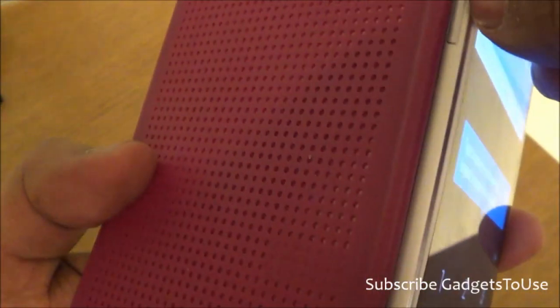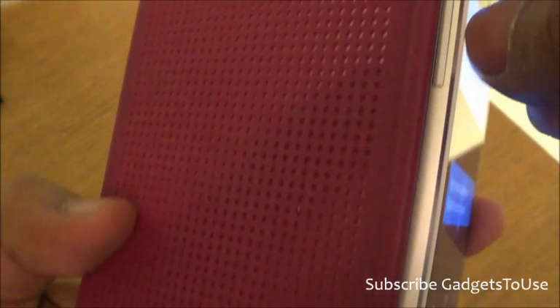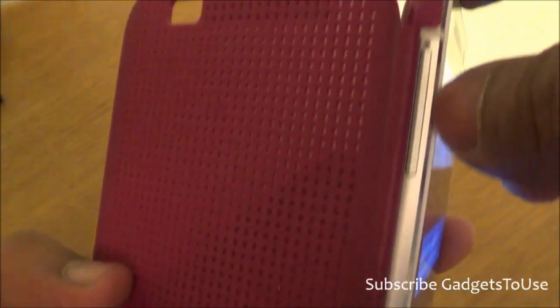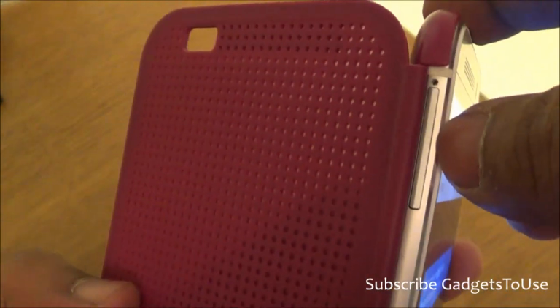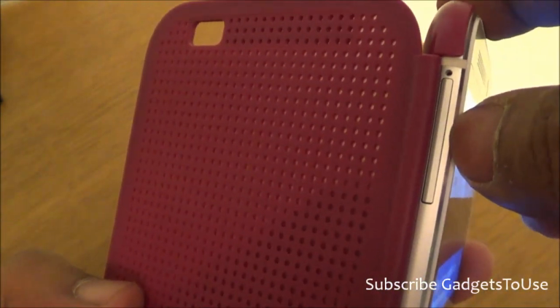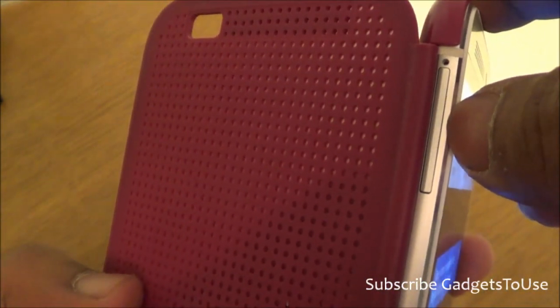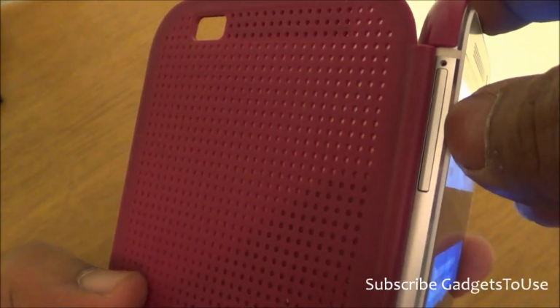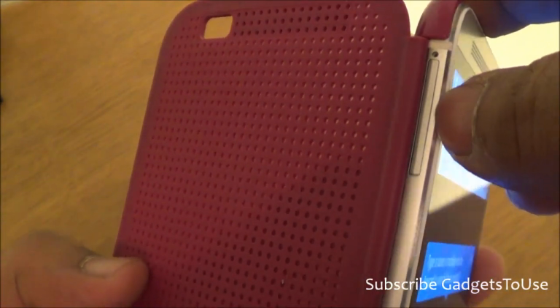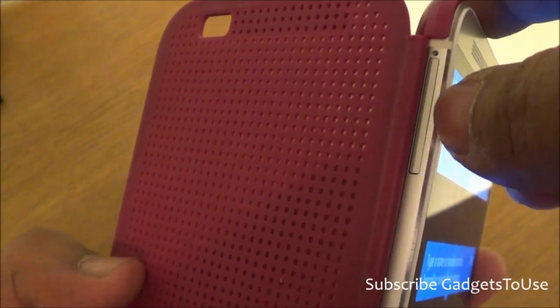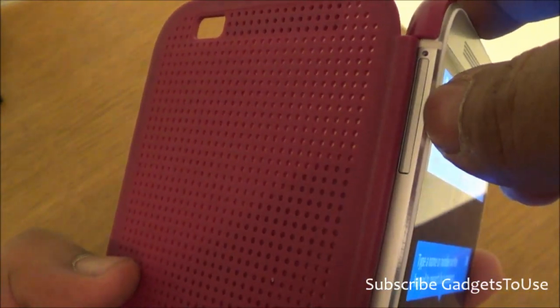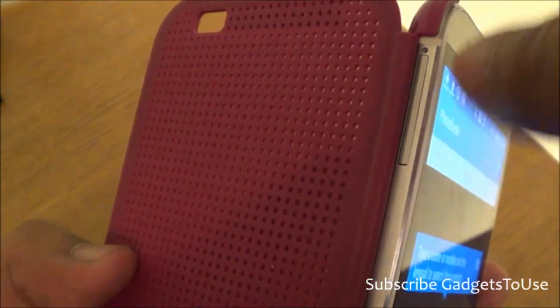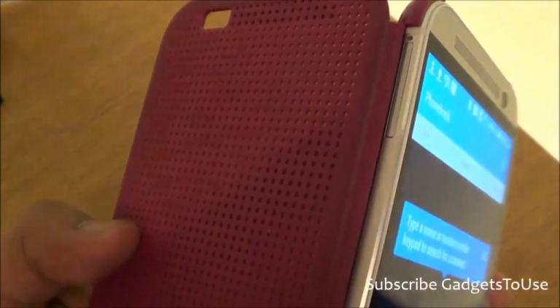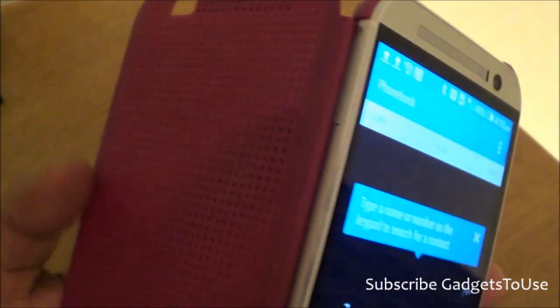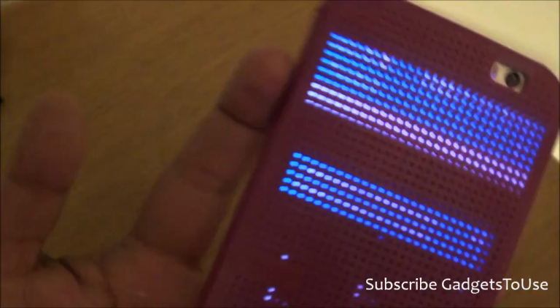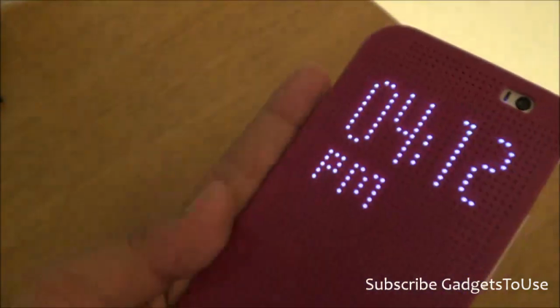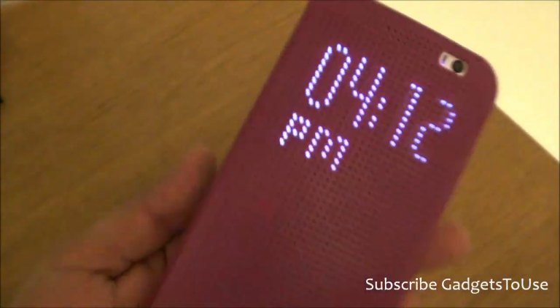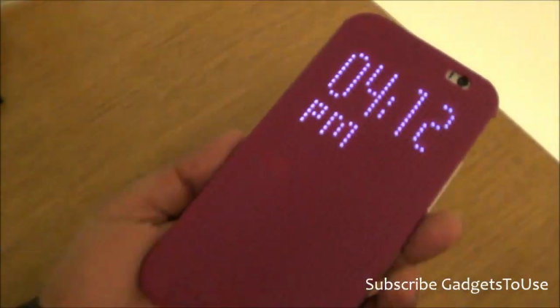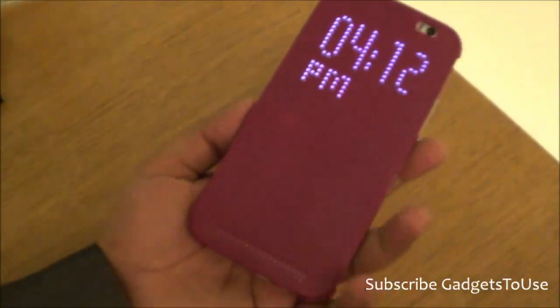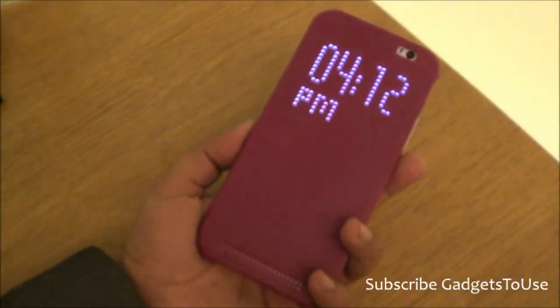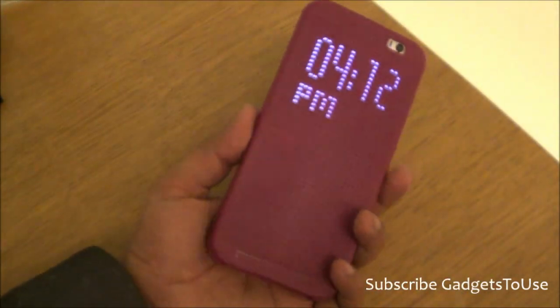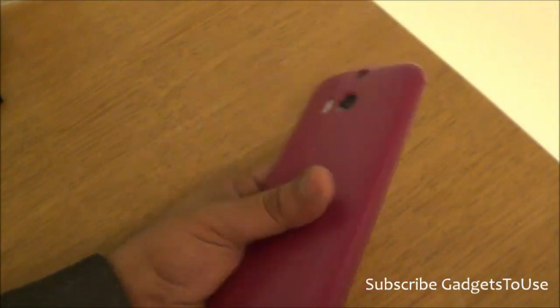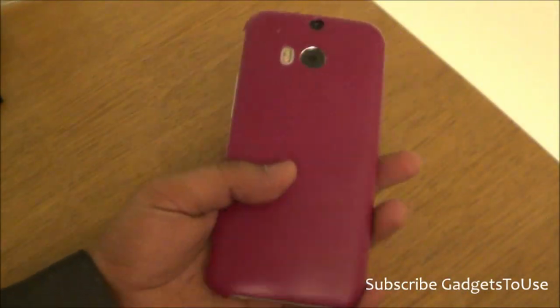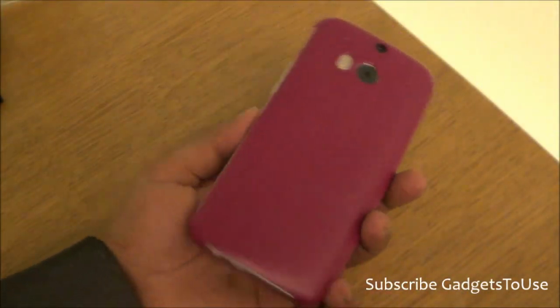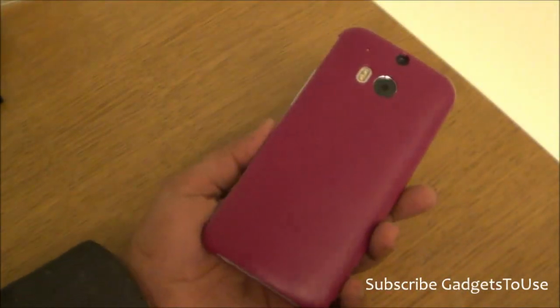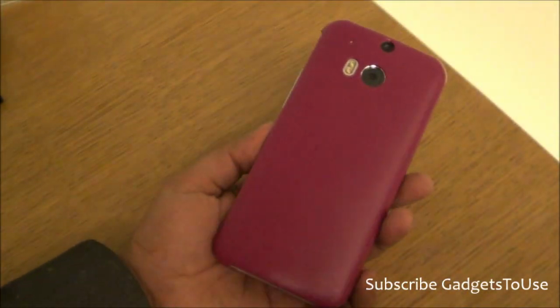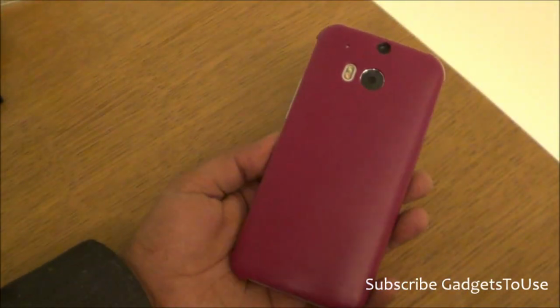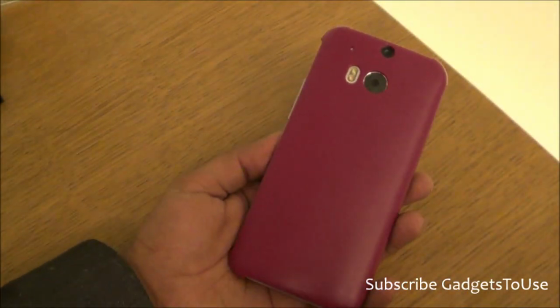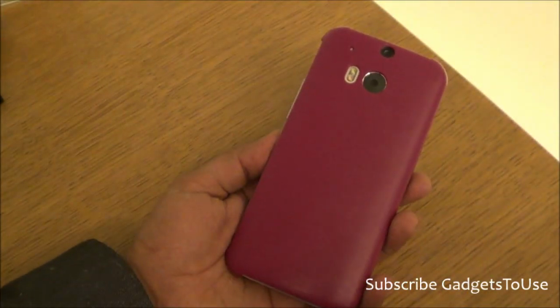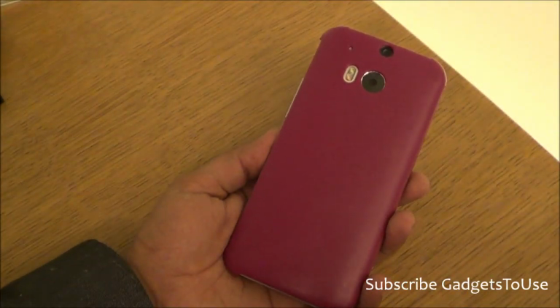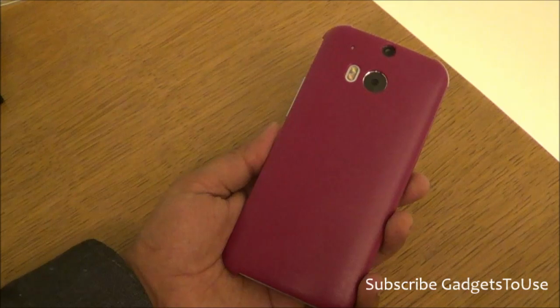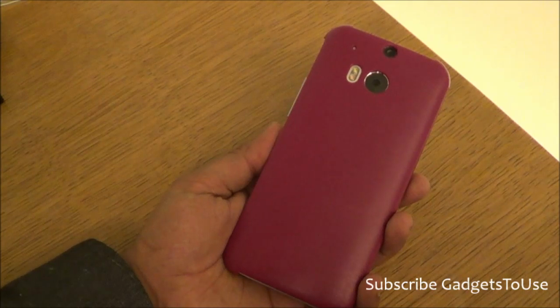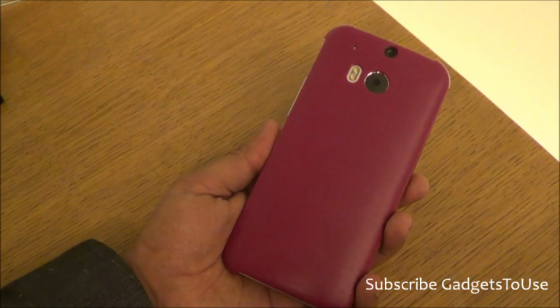There is no blockage for the volume rocker or the microSD card slot. You can also access the SIM tray to insert the SIM card, which is a nano SIM on this device — just like the iPhone 5.